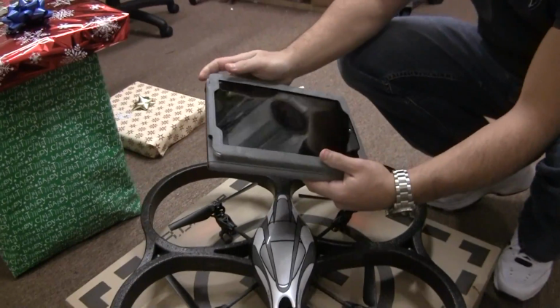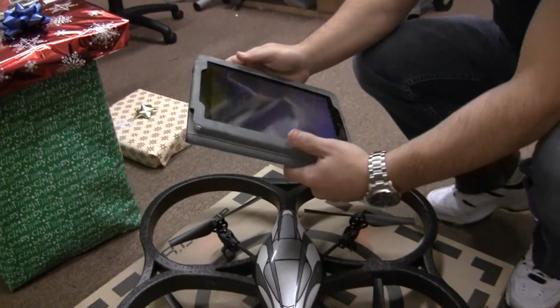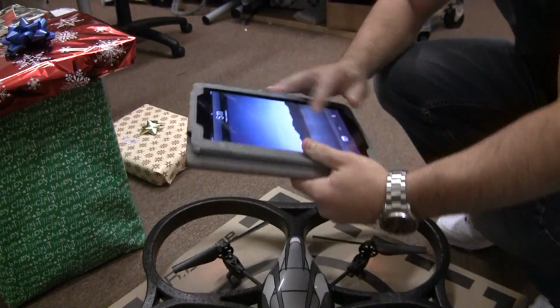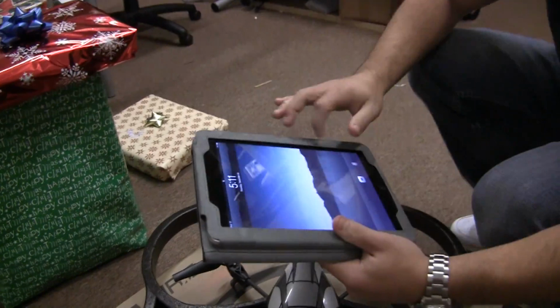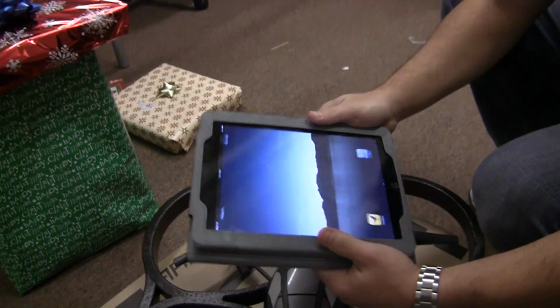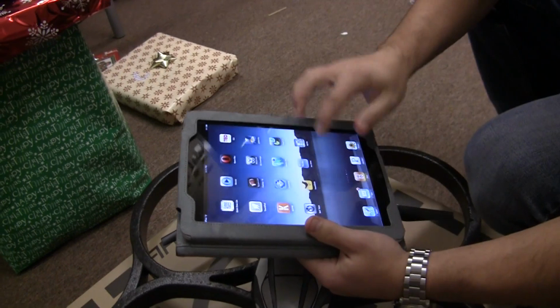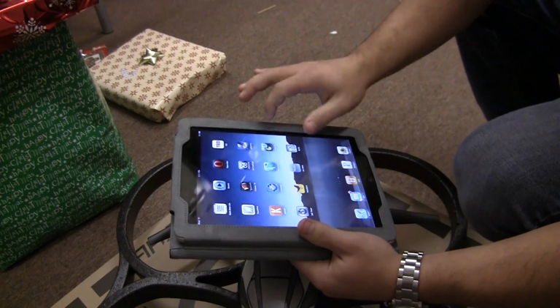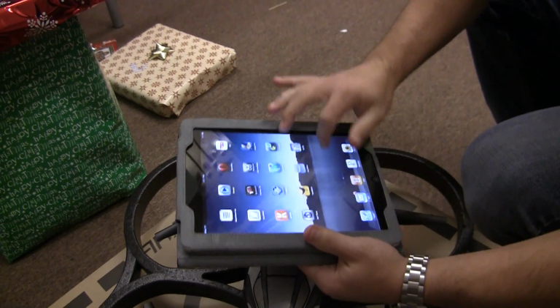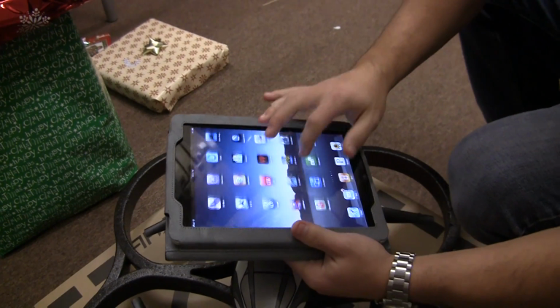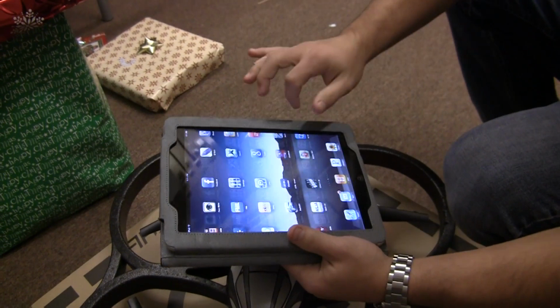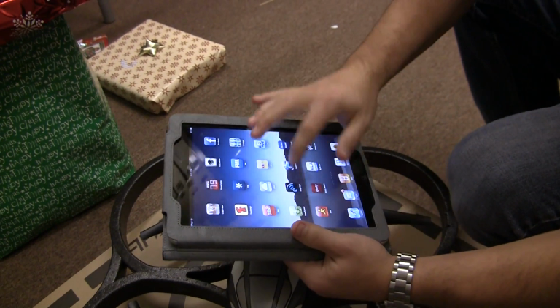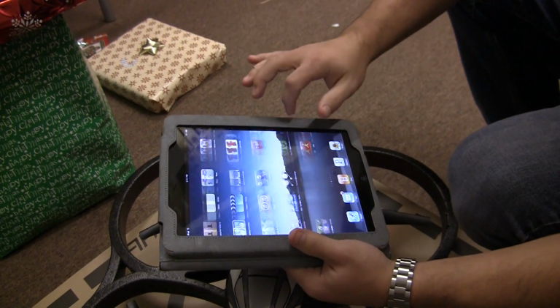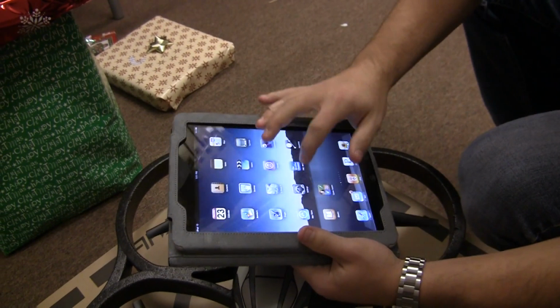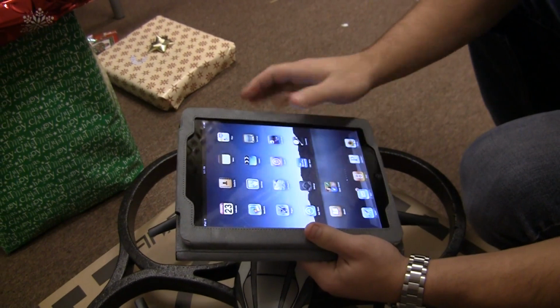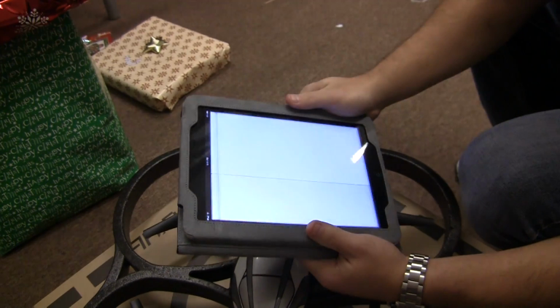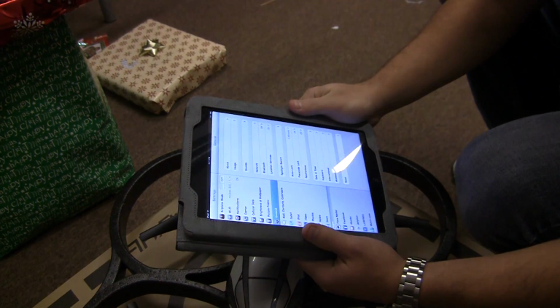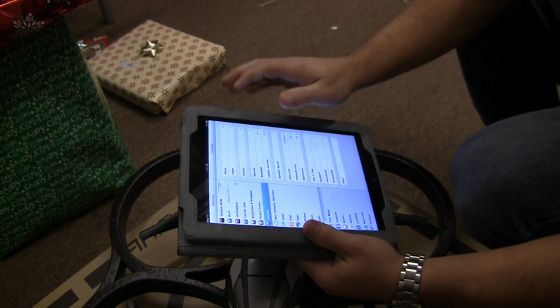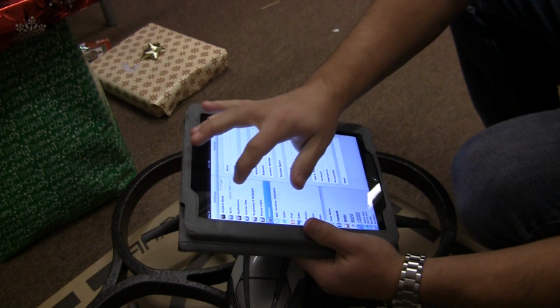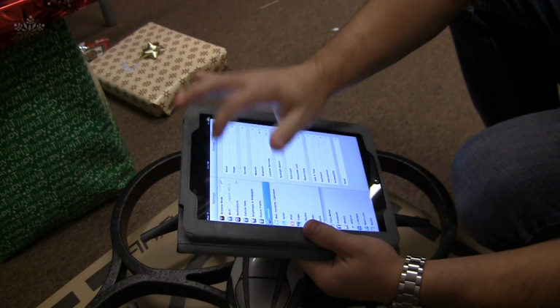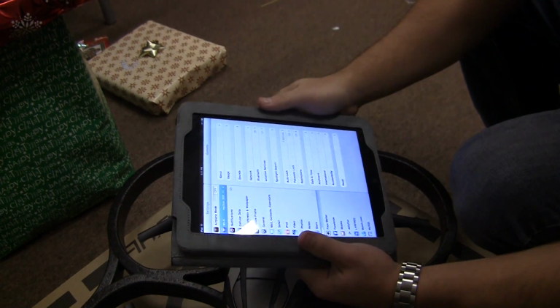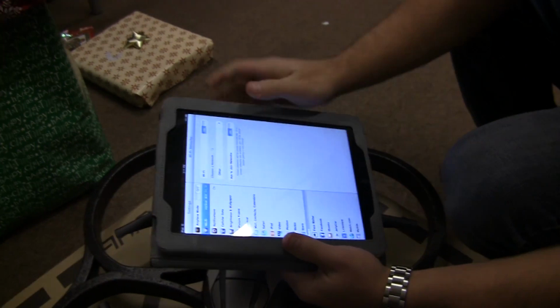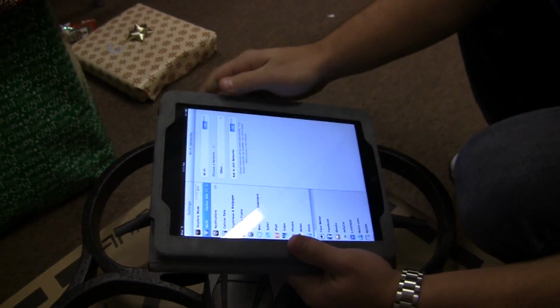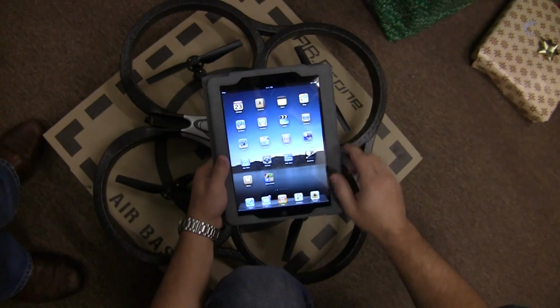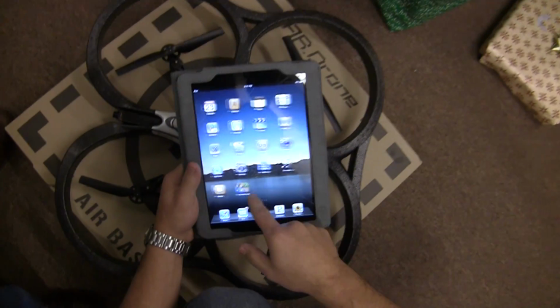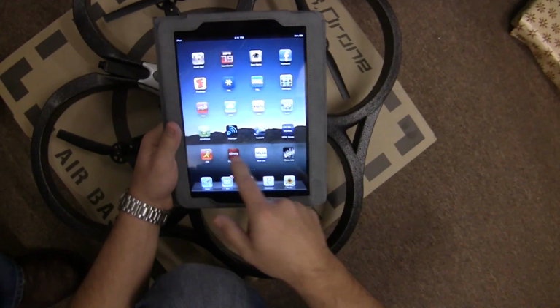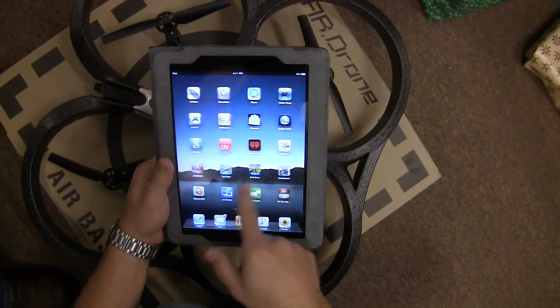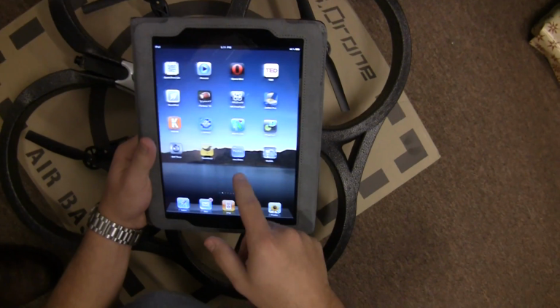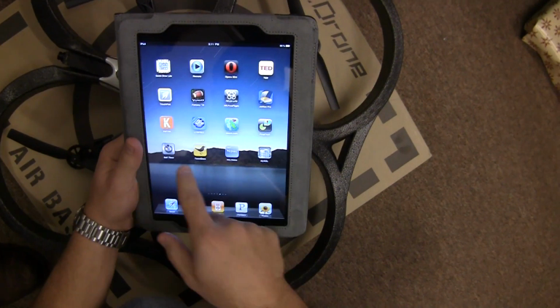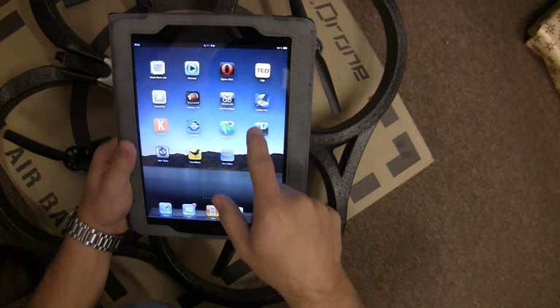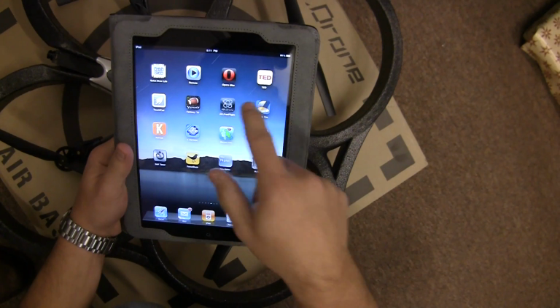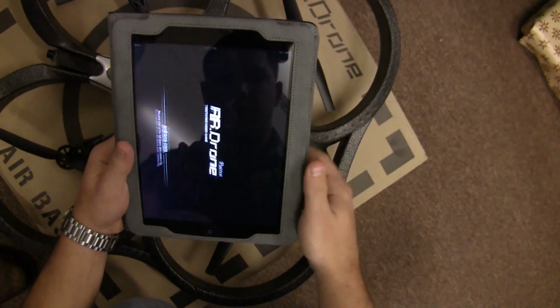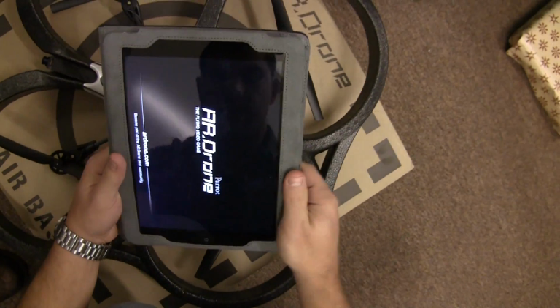Next step is that Sean here is going to turn on his iPad and we connect via Wi-Fi to the AR drone. After we've connected to the AR drone, we can then launch the control app.